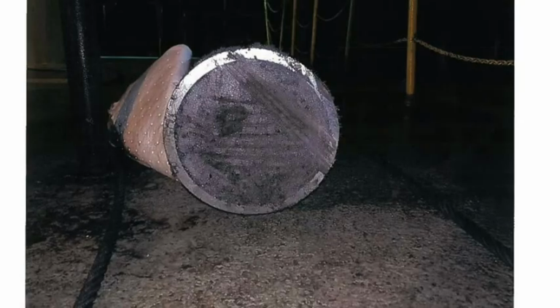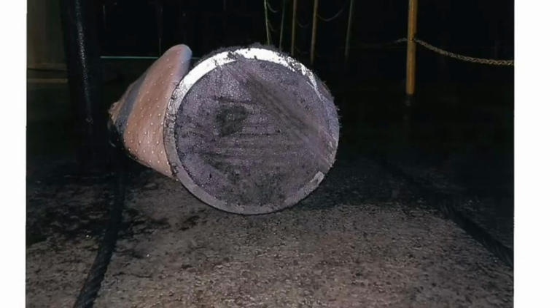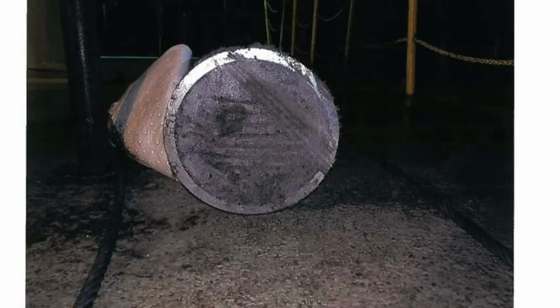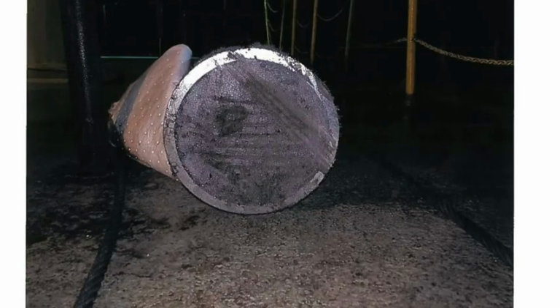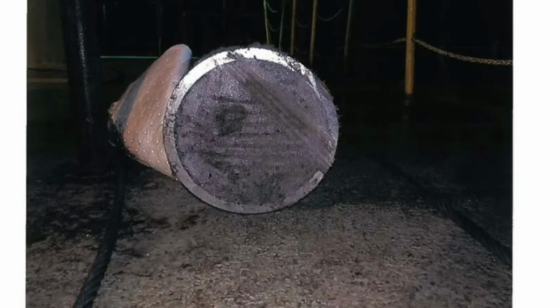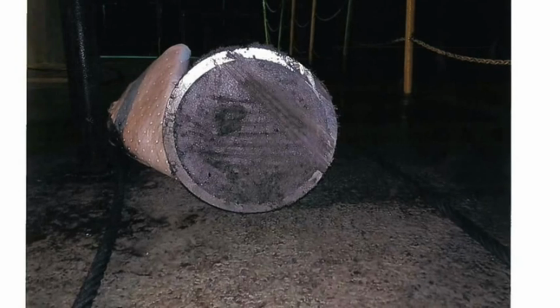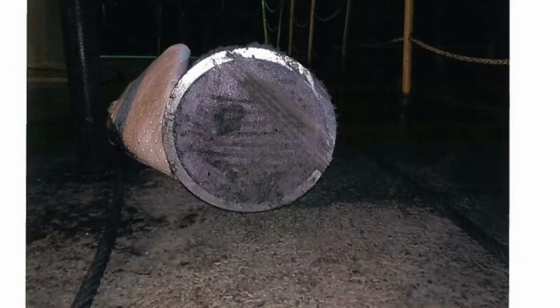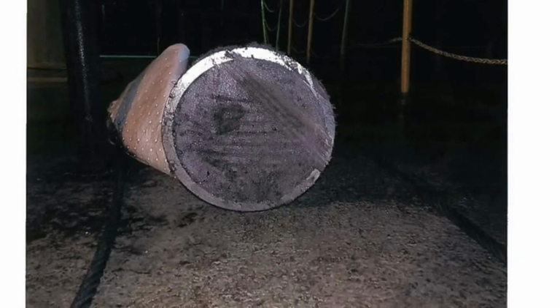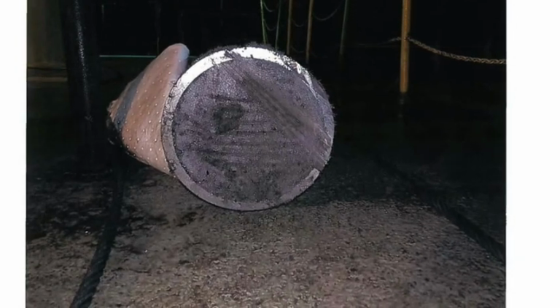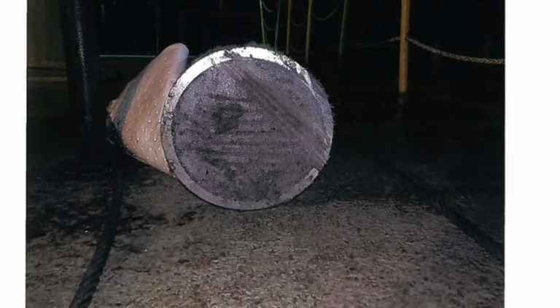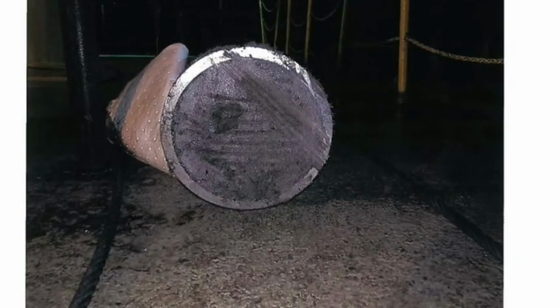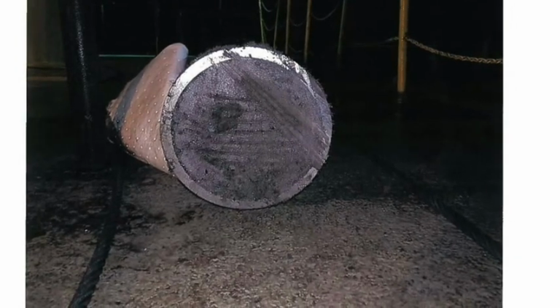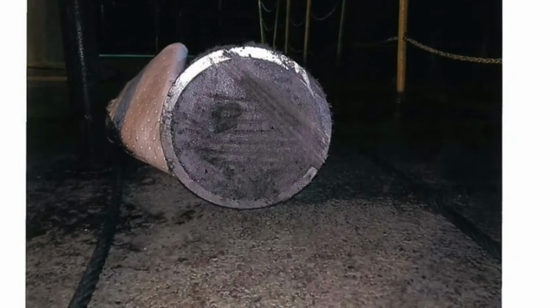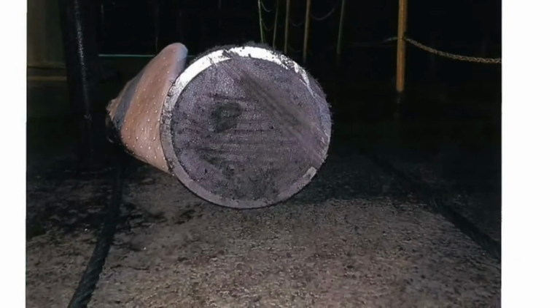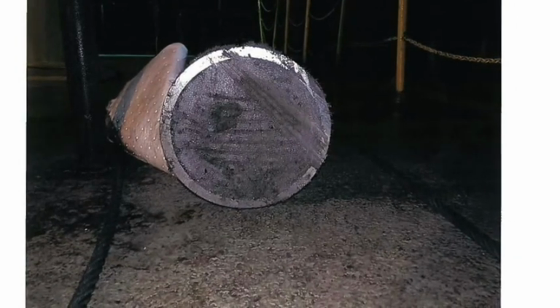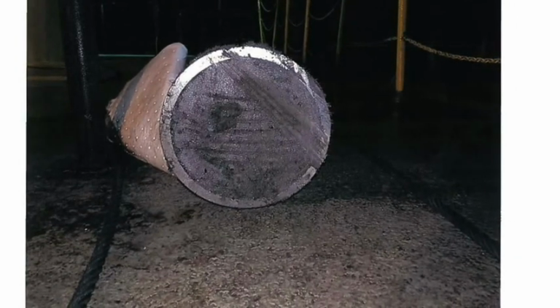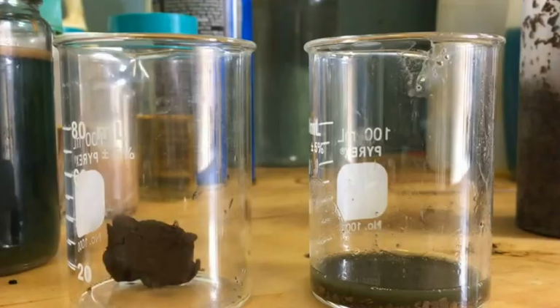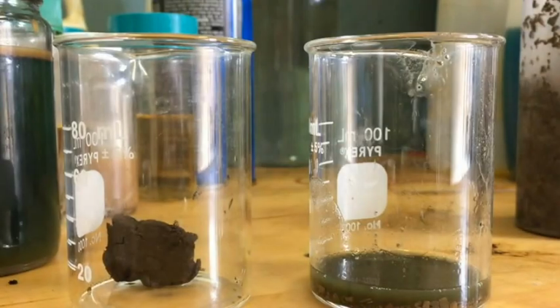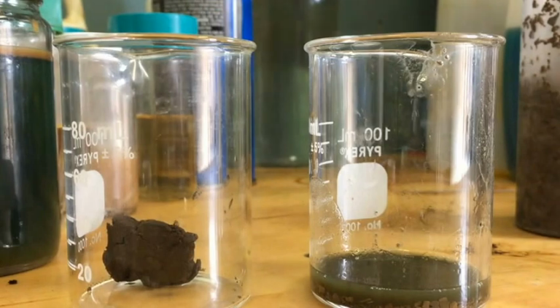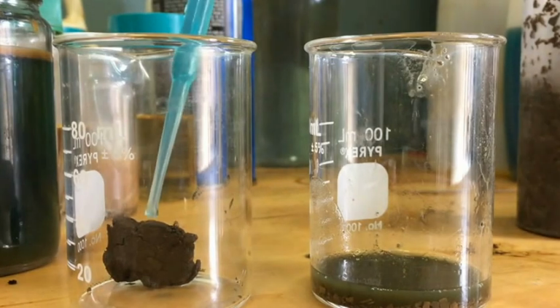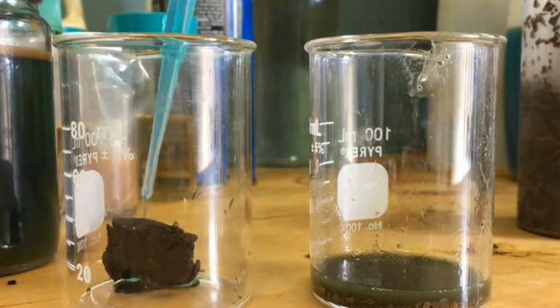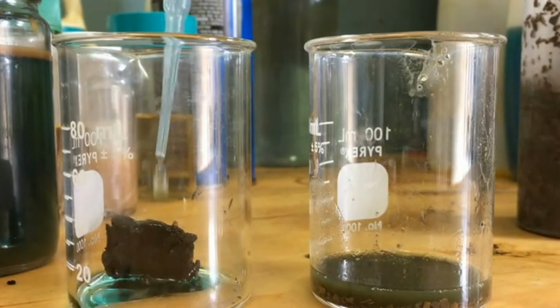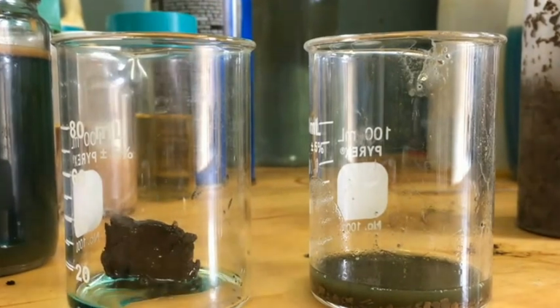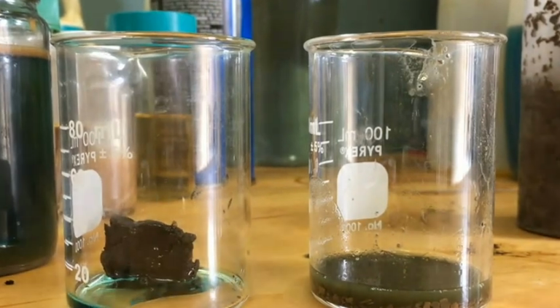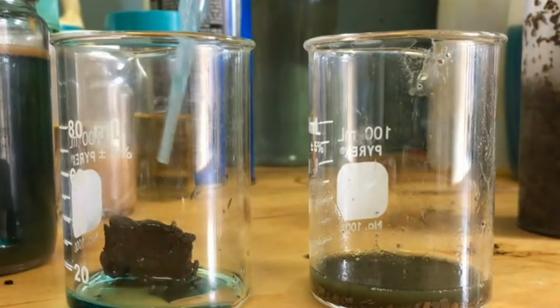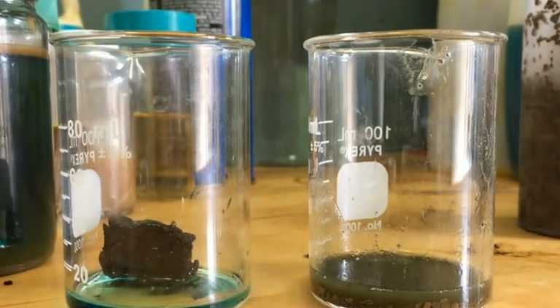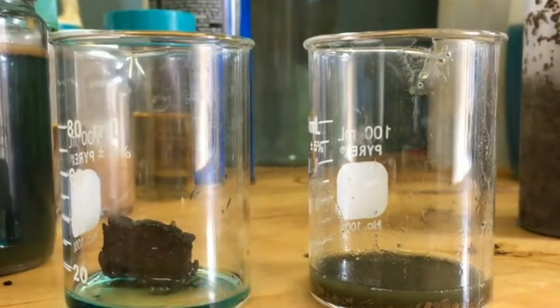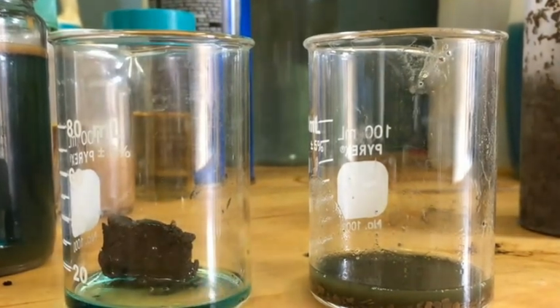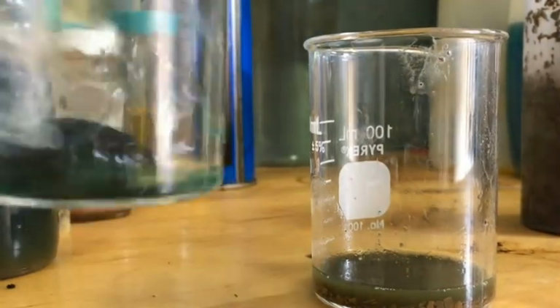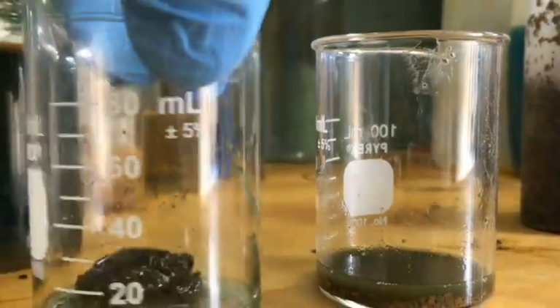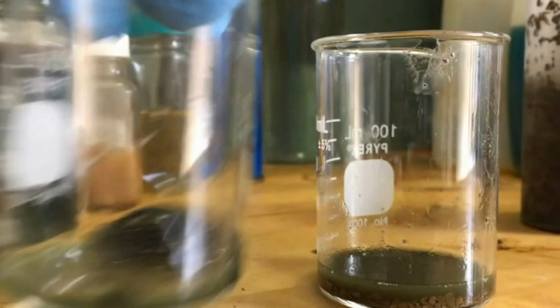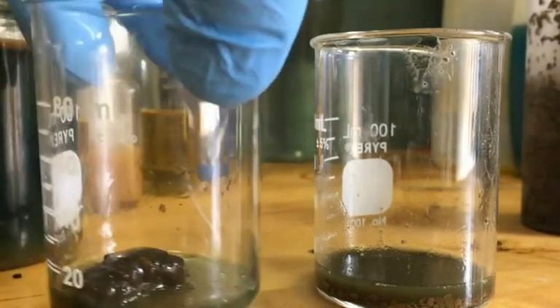The crude oil pipeline in the Gulf of Mexico was completely plugged with paraffin. A sample of the paraffin was brought into the lab for a solubility test to see about unplugging this line.